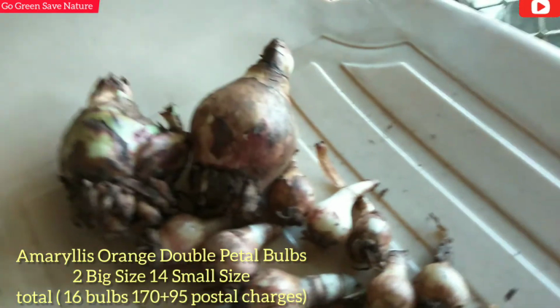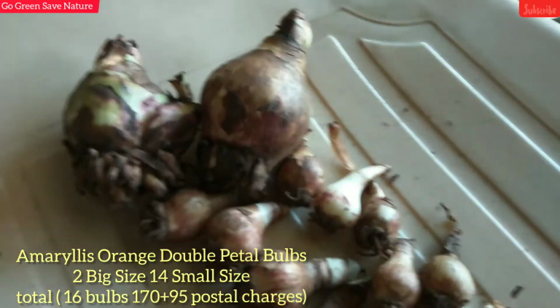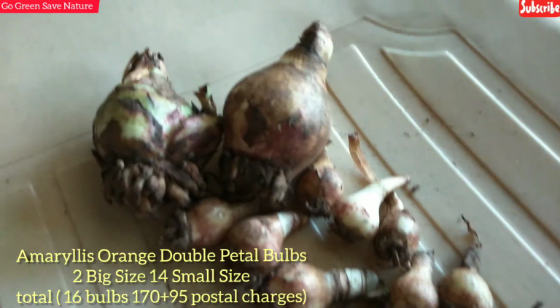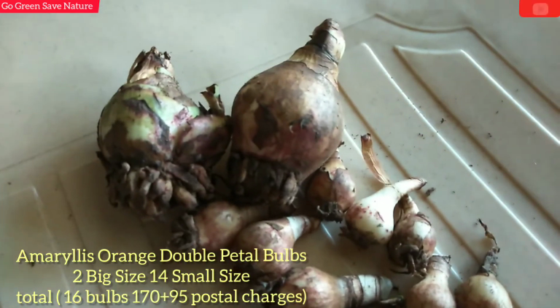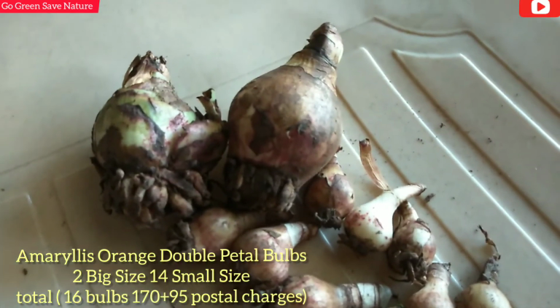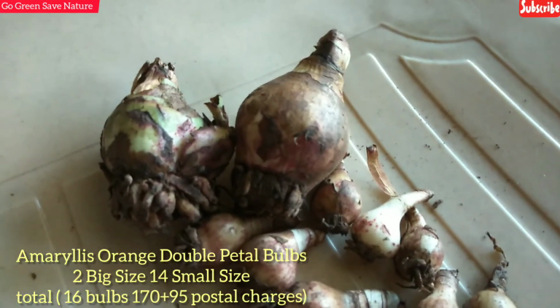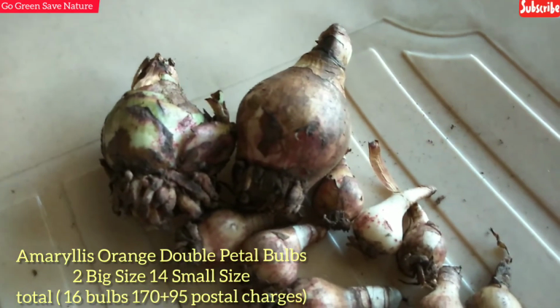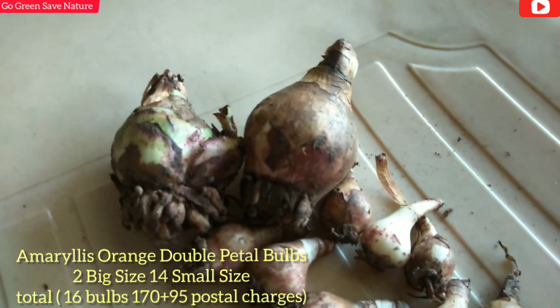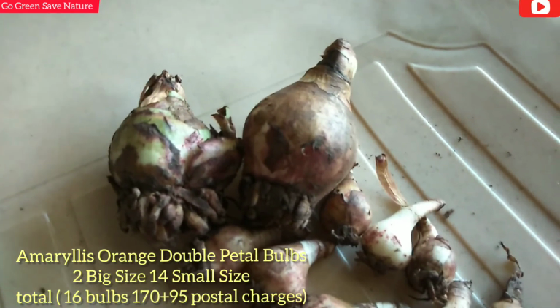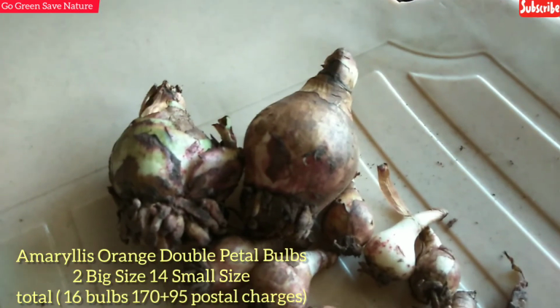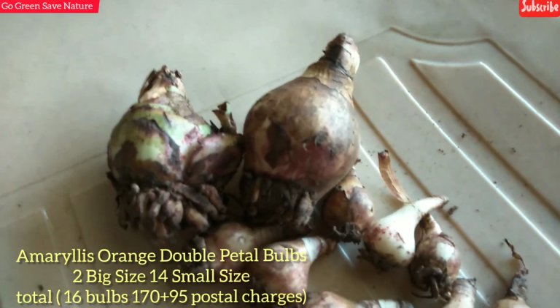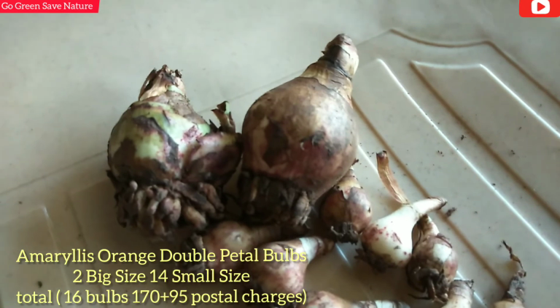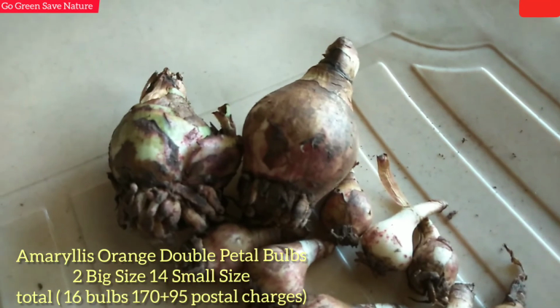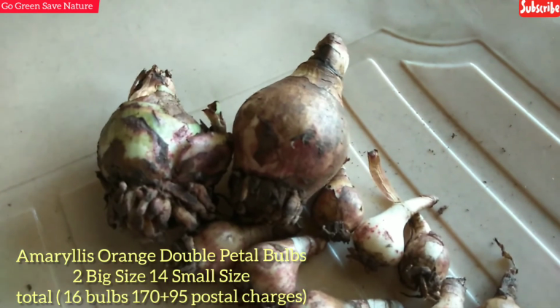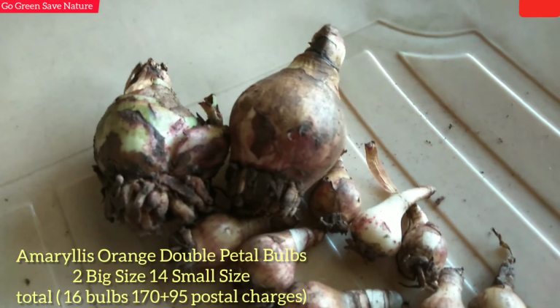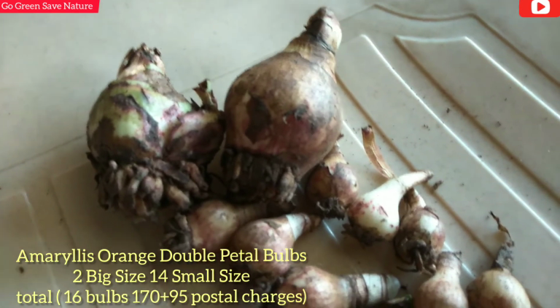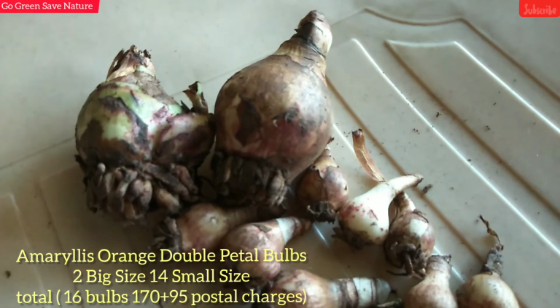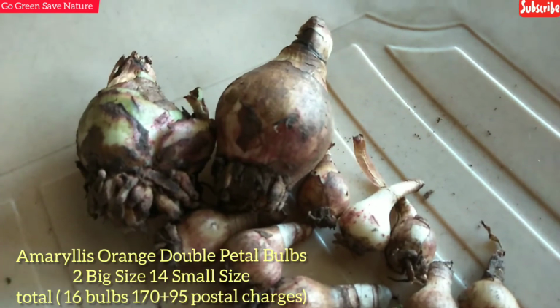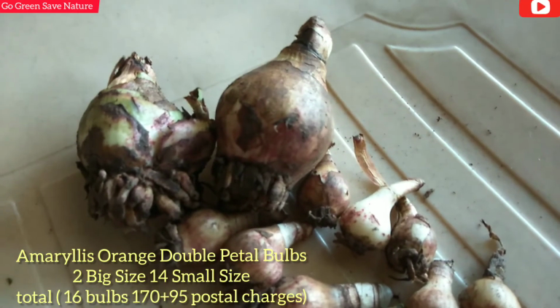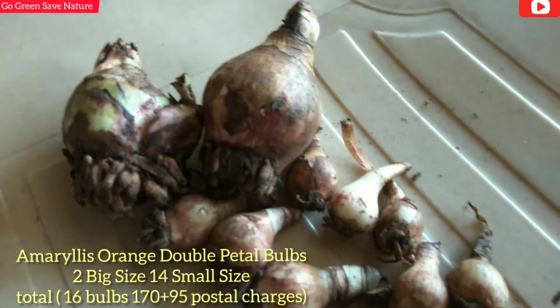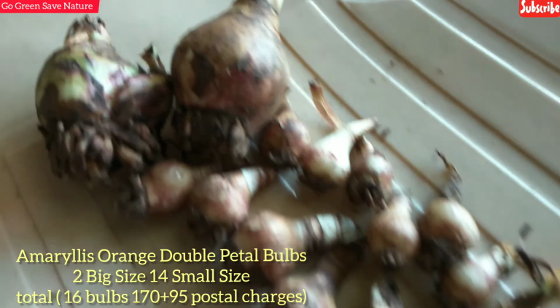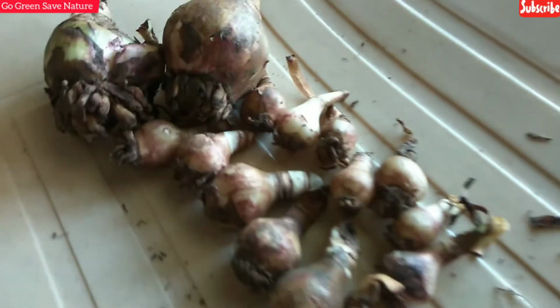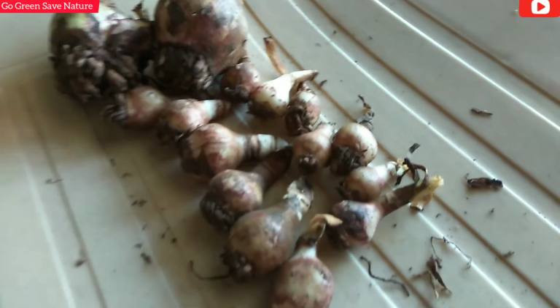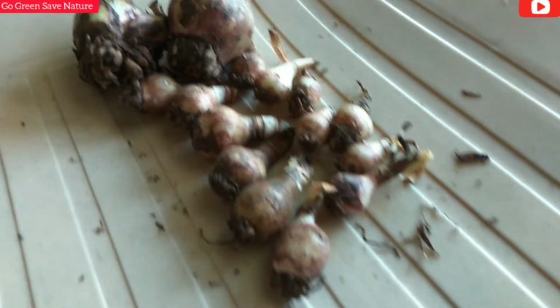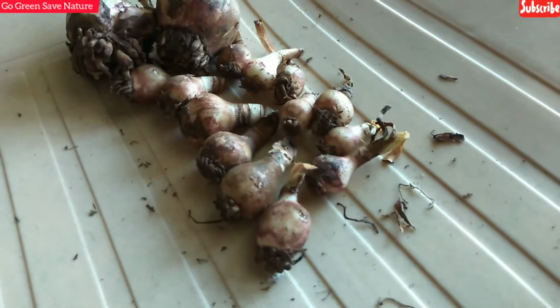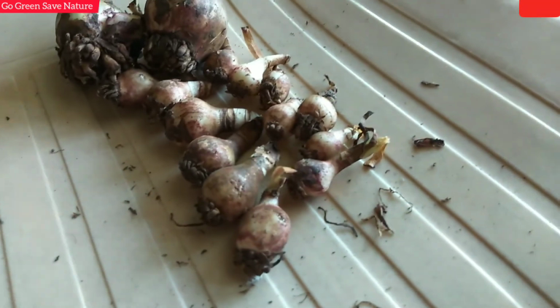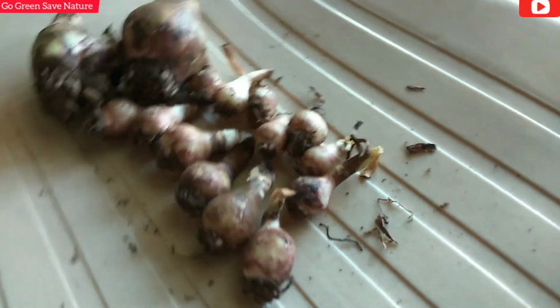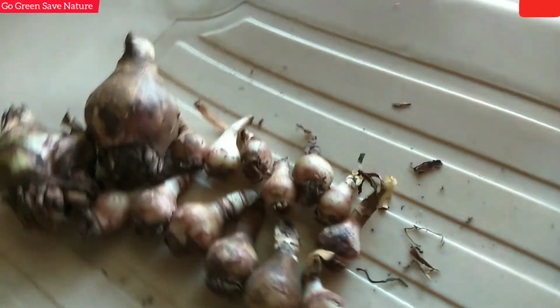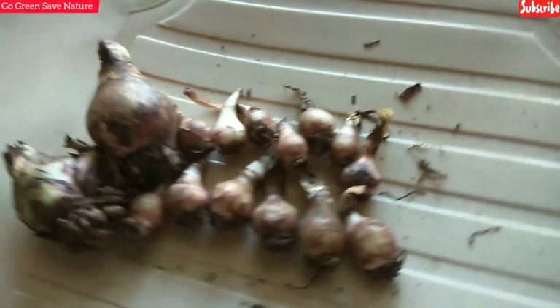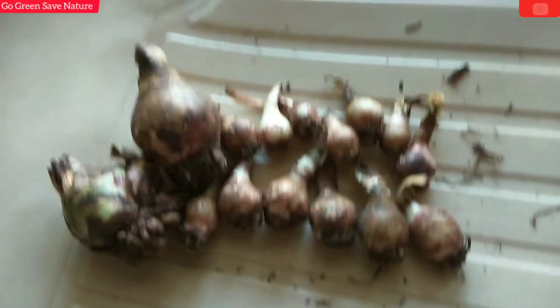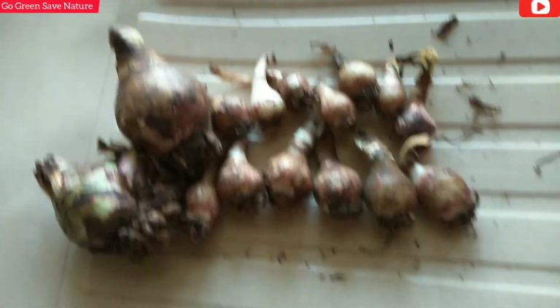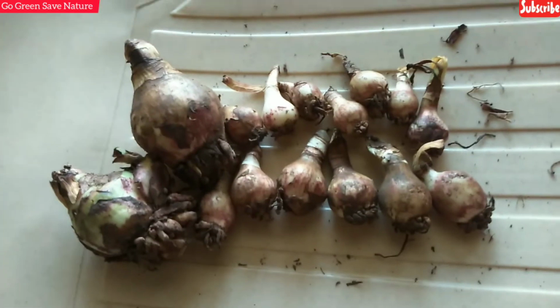My second shopping is Lupin. The size of the bulb is very good. I will pot it in a few months to allow for growth.